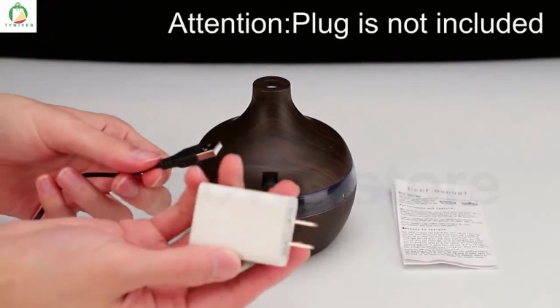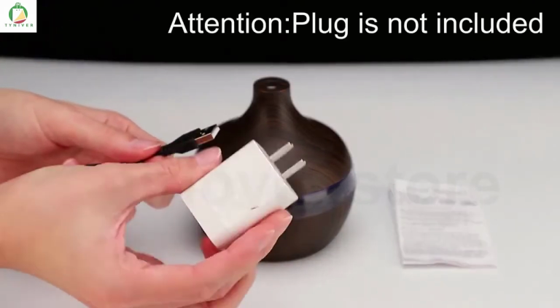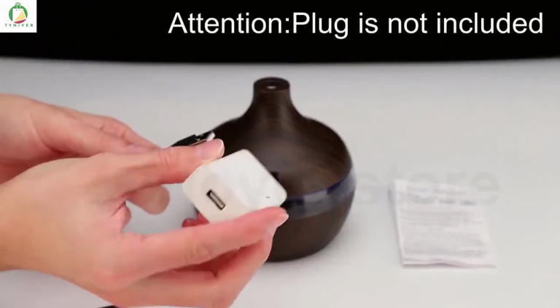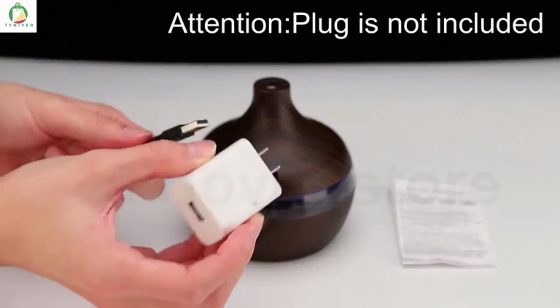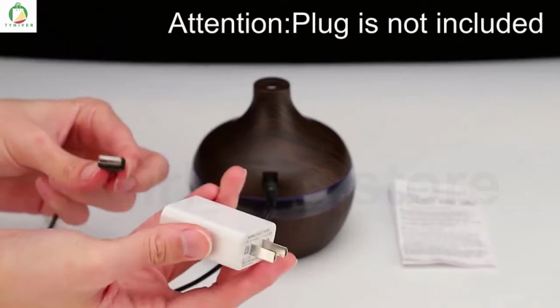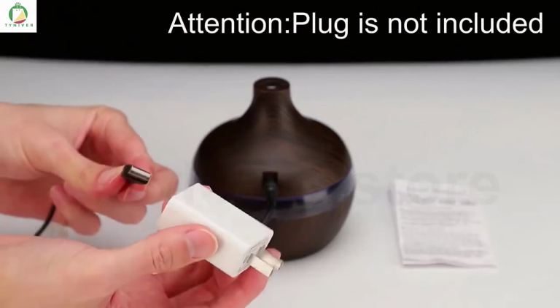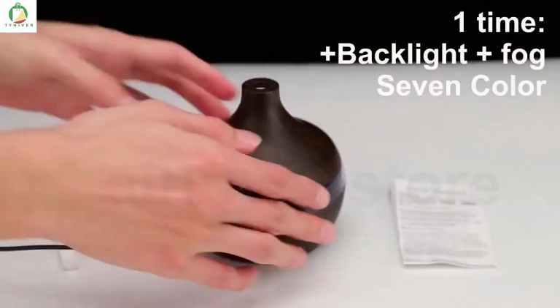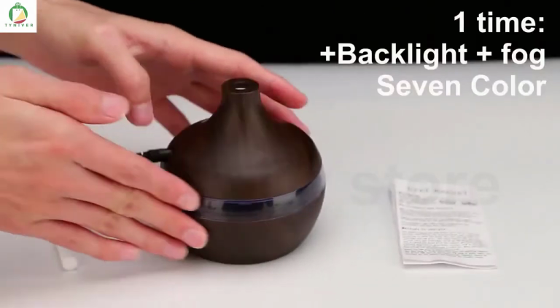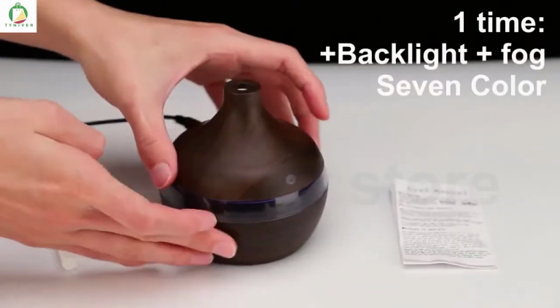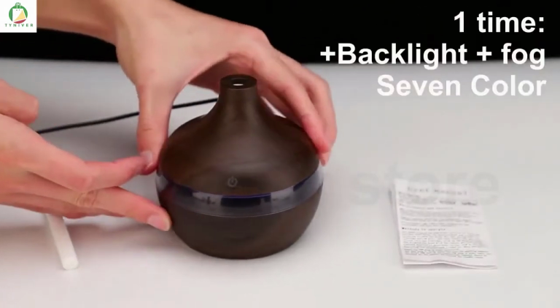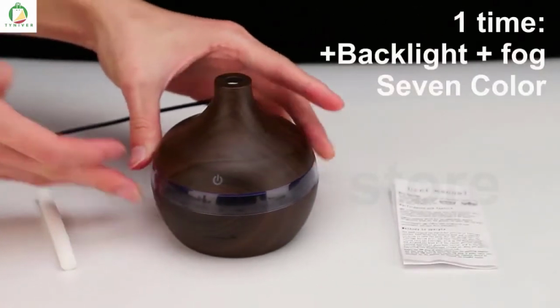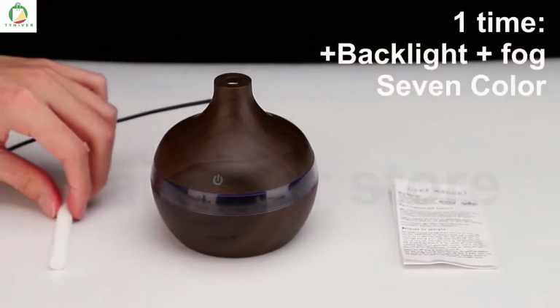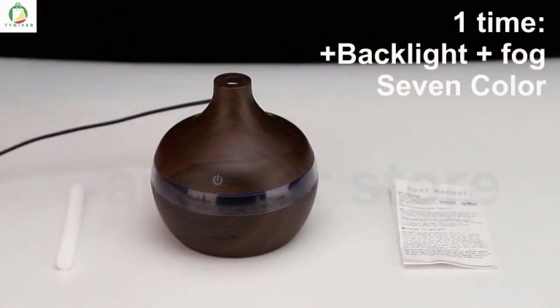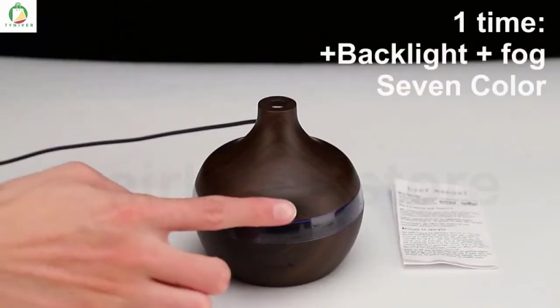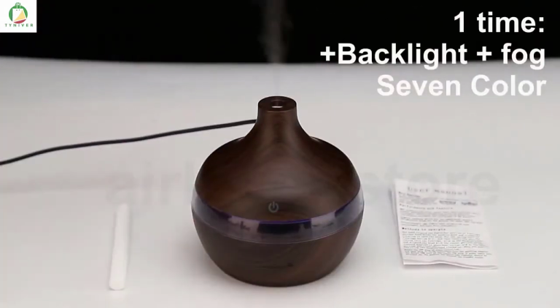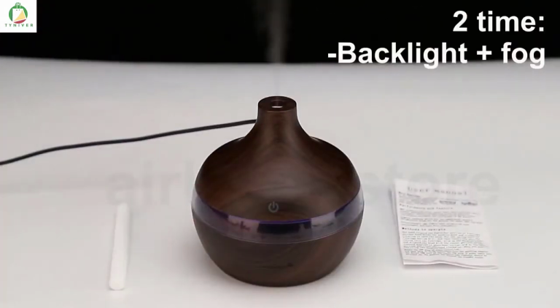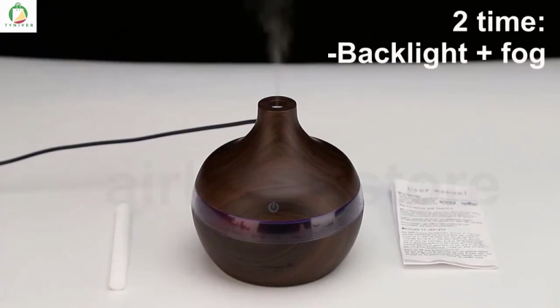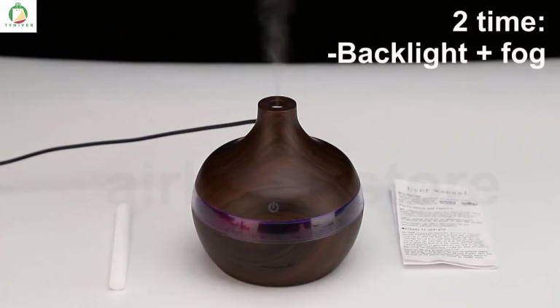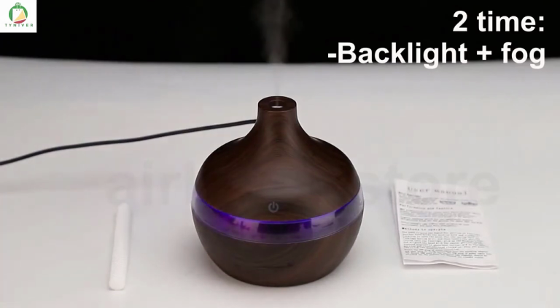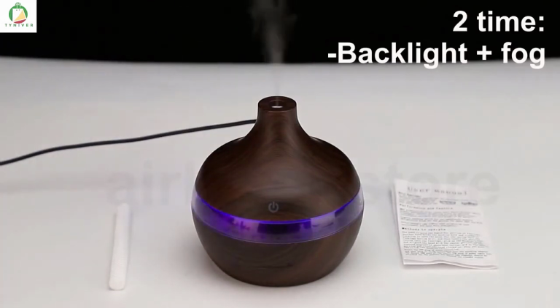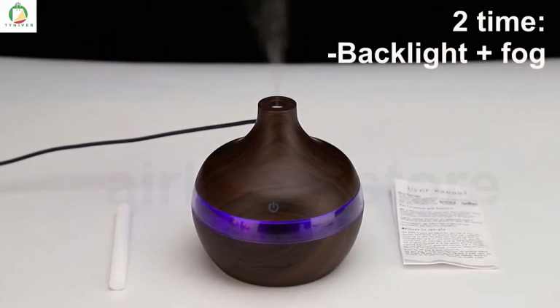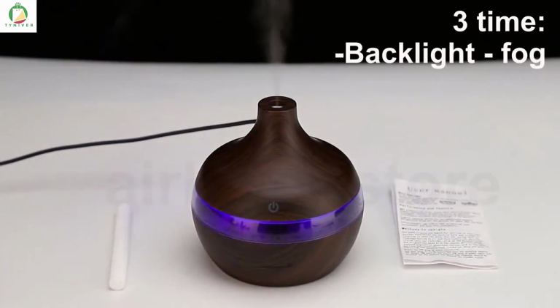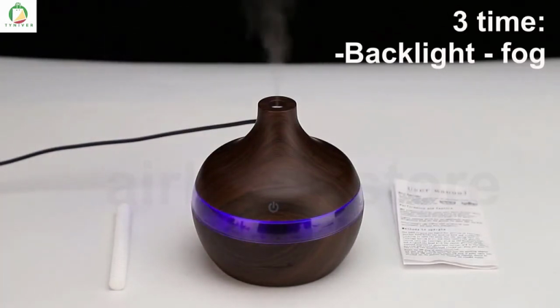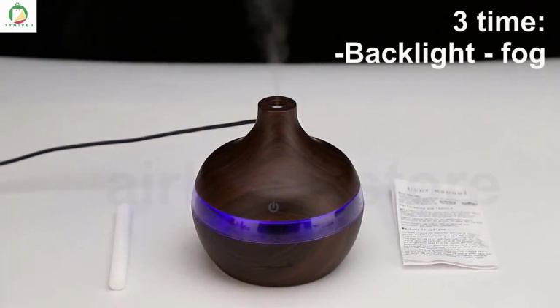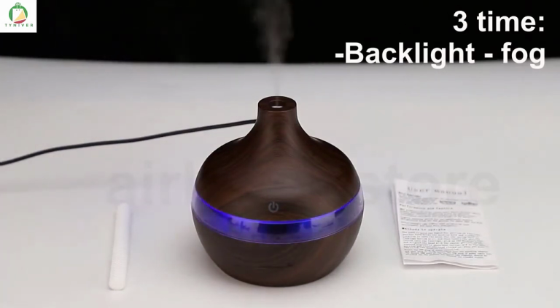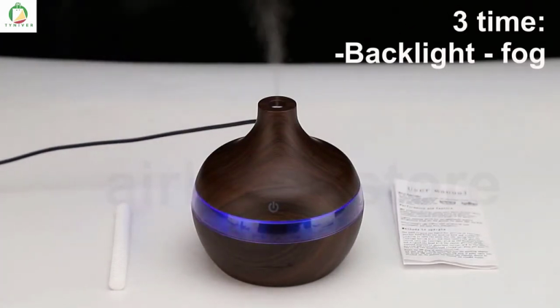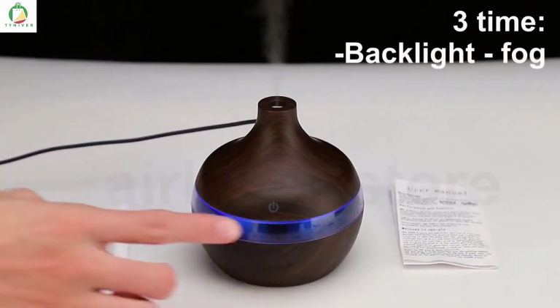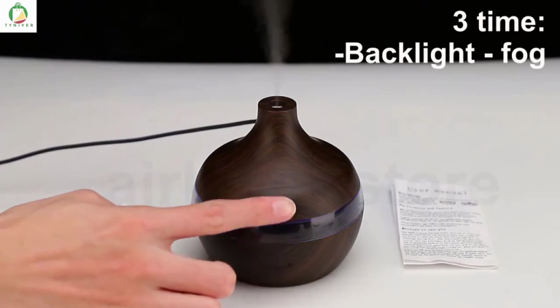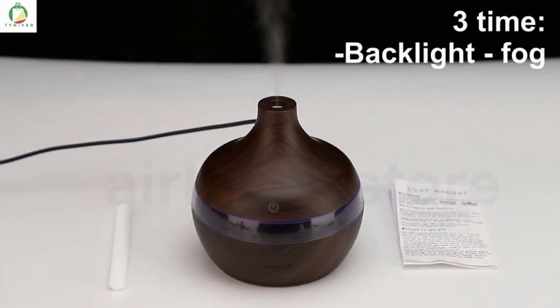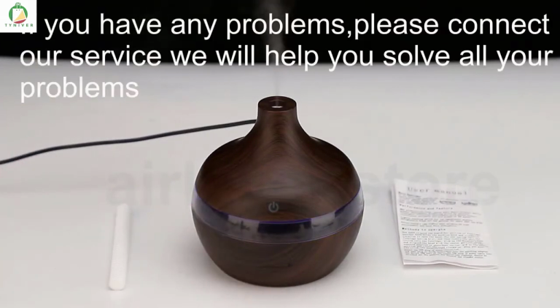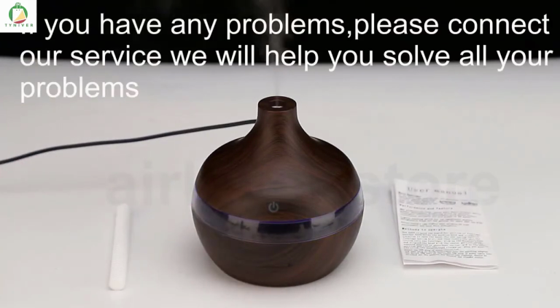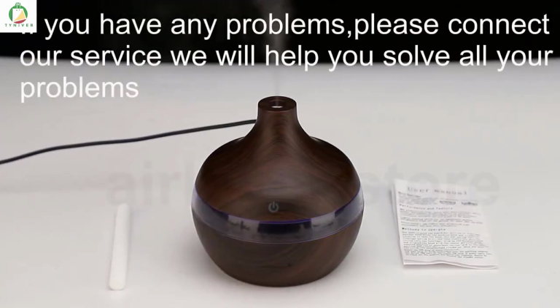You touch this screen. The first time you turn on the light and fog. If you touch it a second time, you turn off the light but we still have fog. The third time you turn off the device.